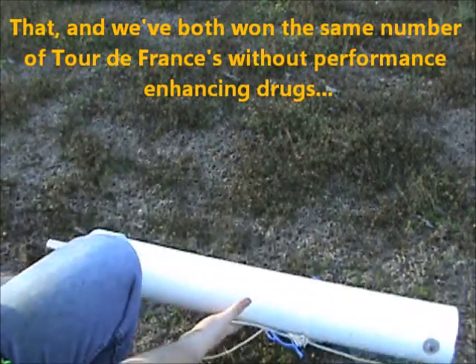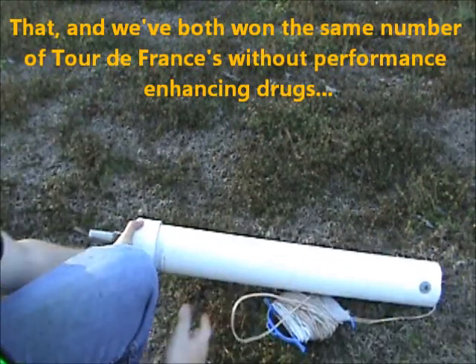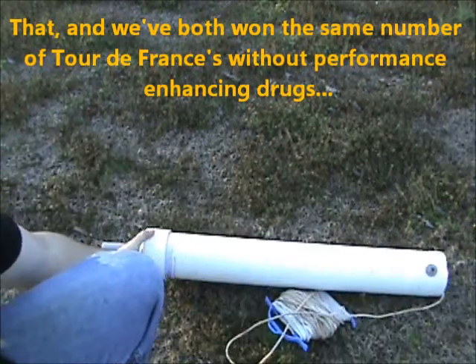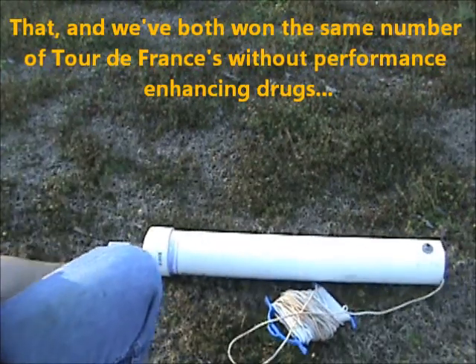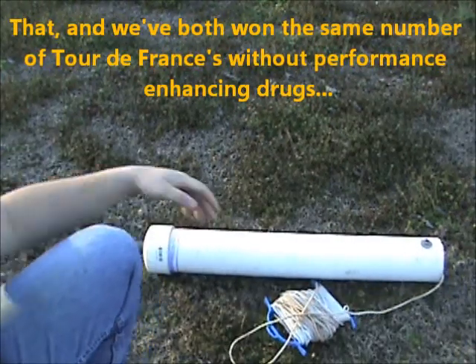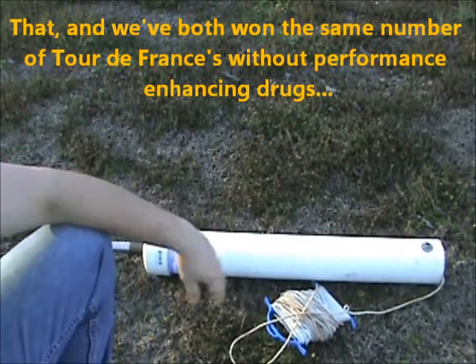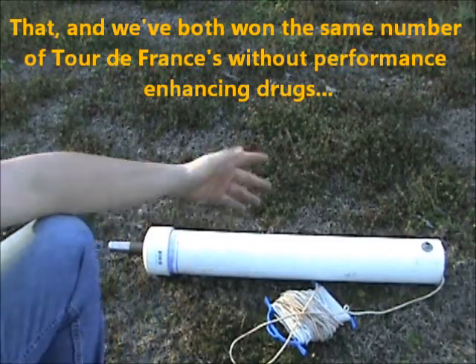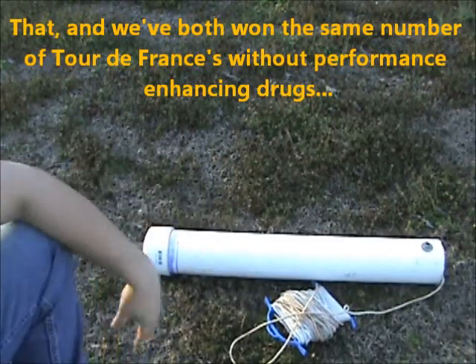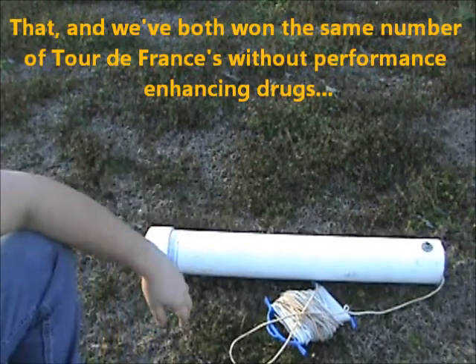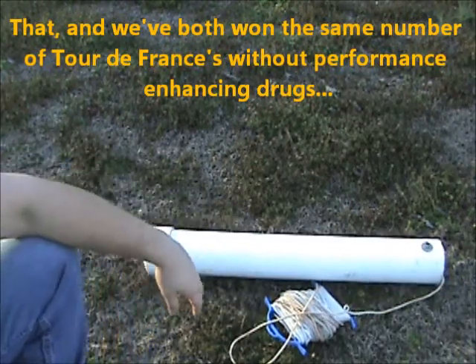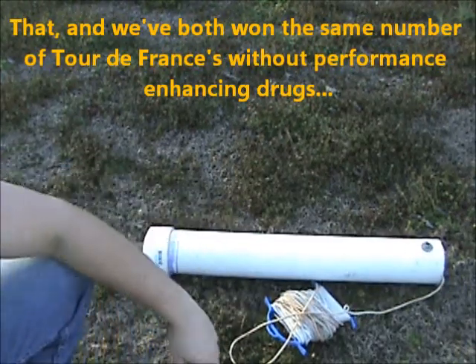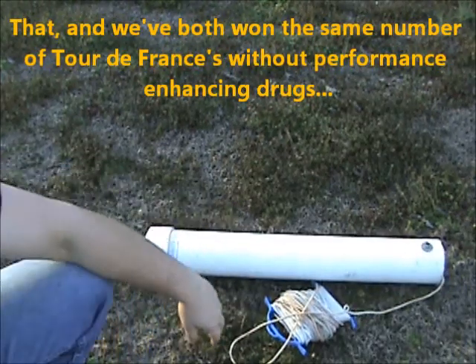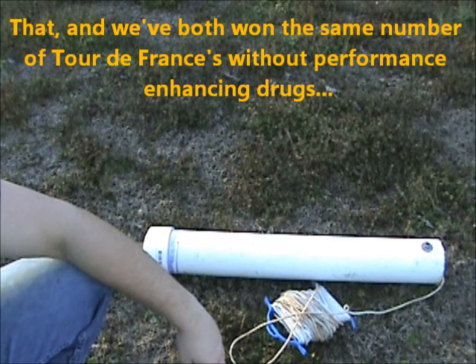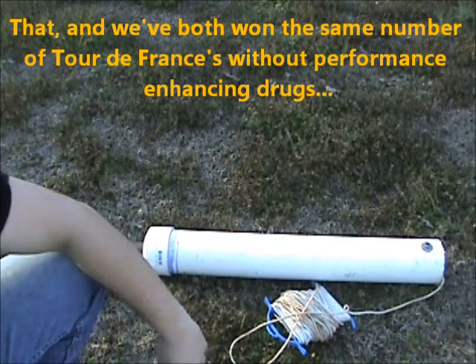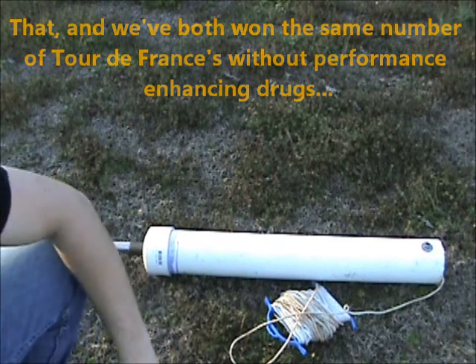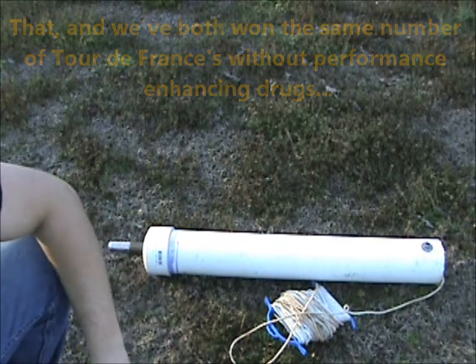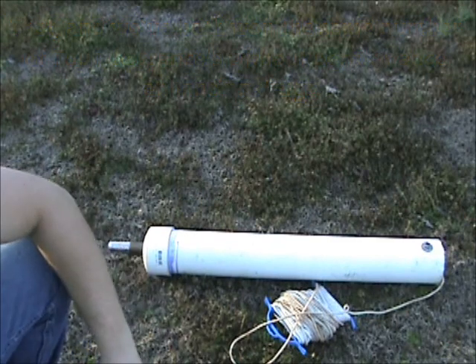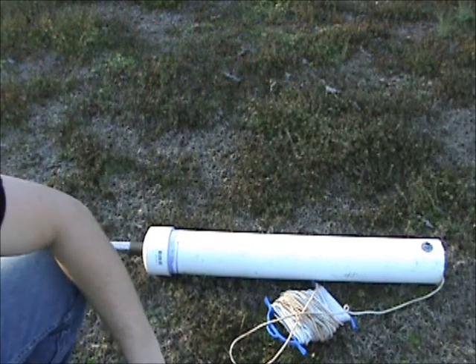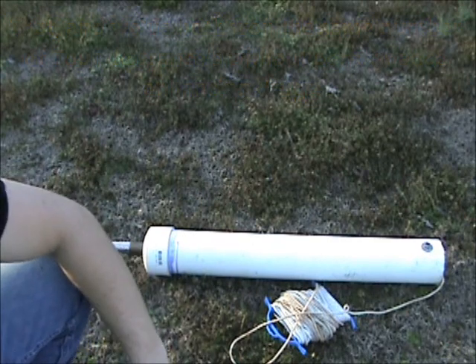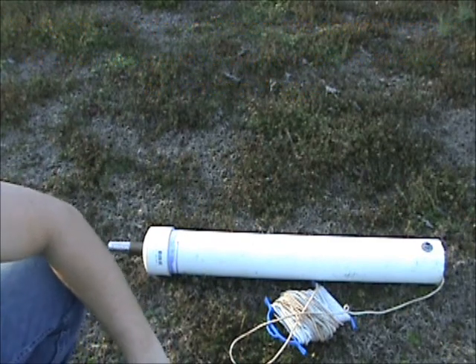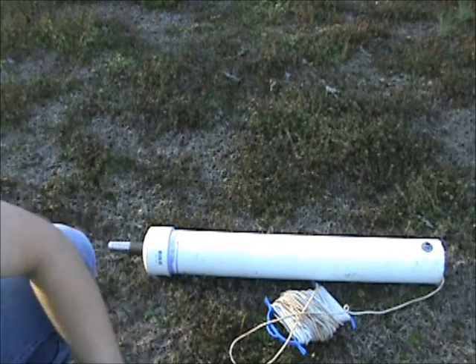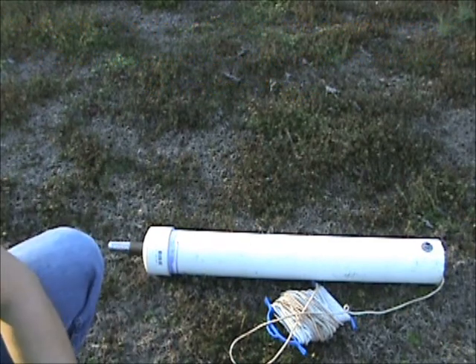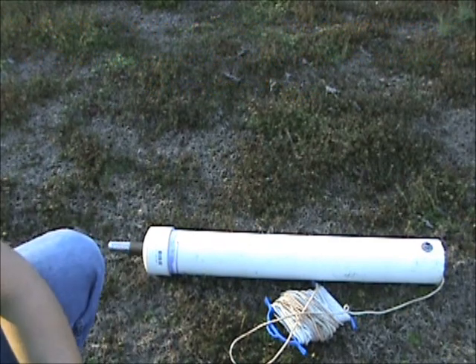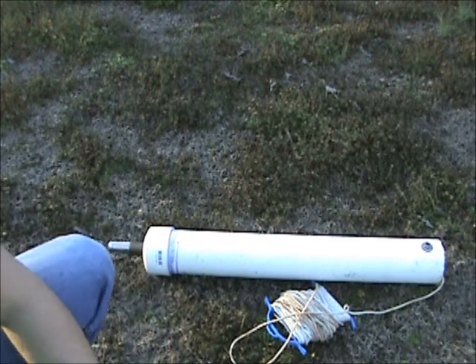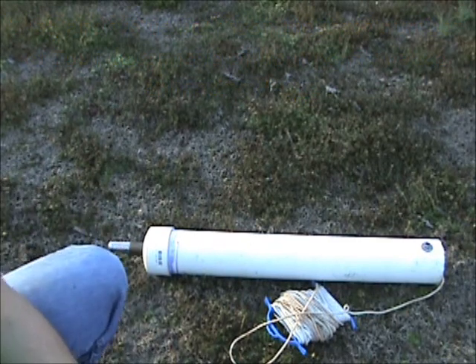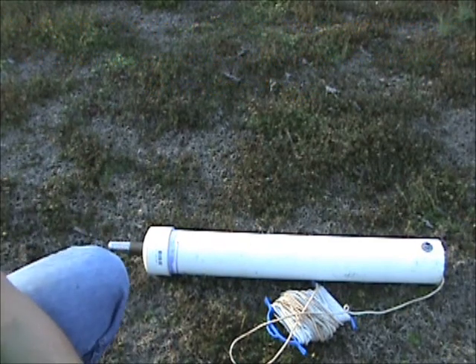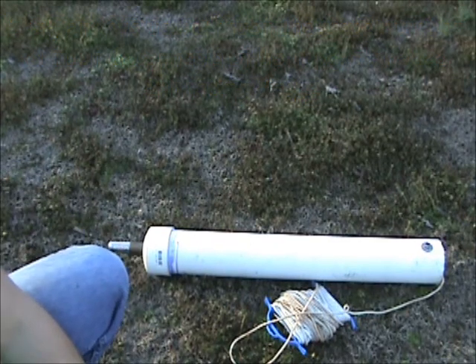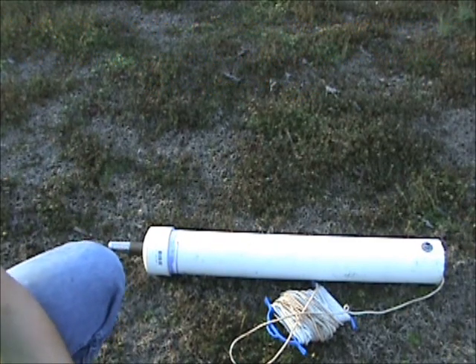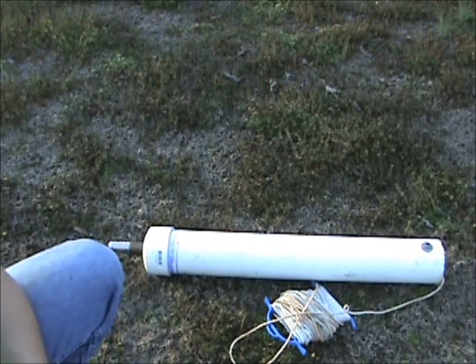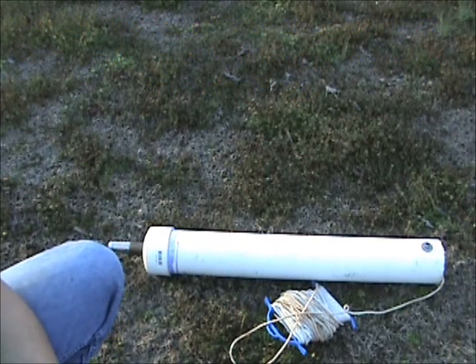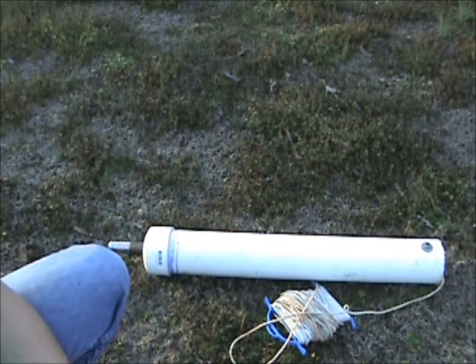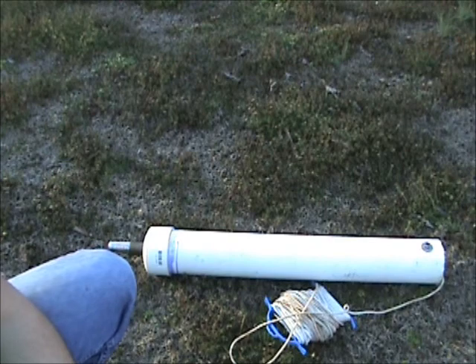It's that simple — thirty, forty bucks and a little bit of time, and now you can draw water out. Let's go see how it works.